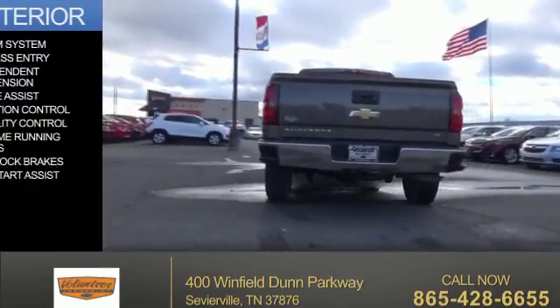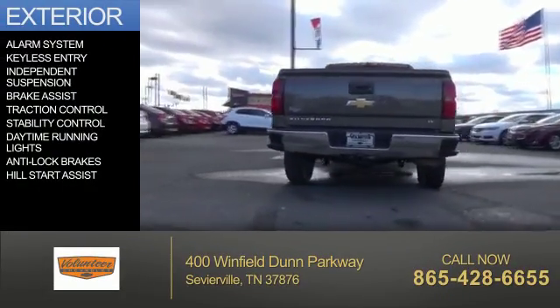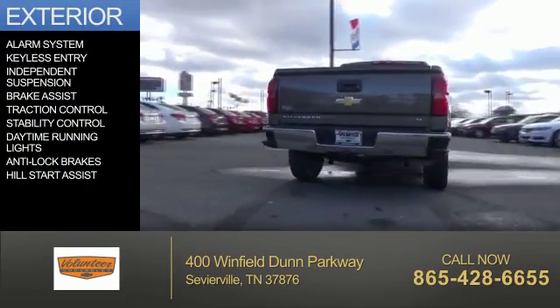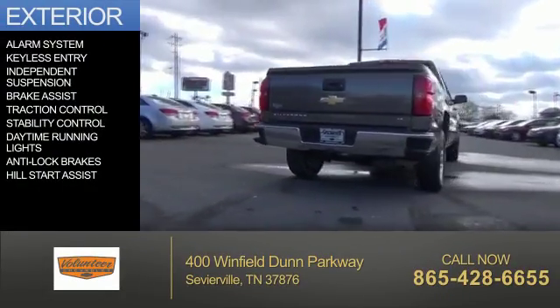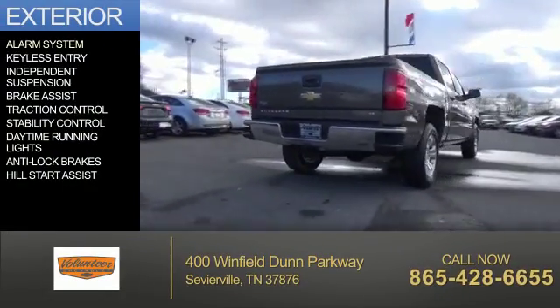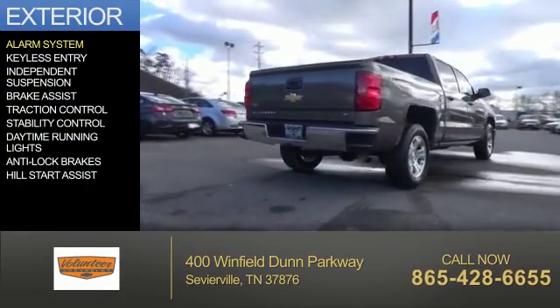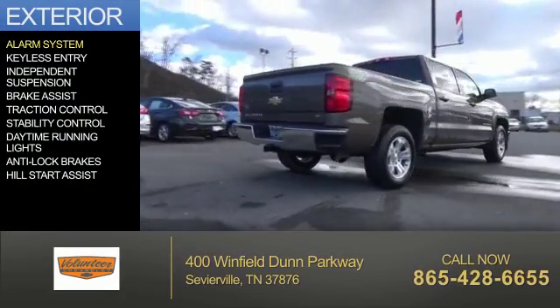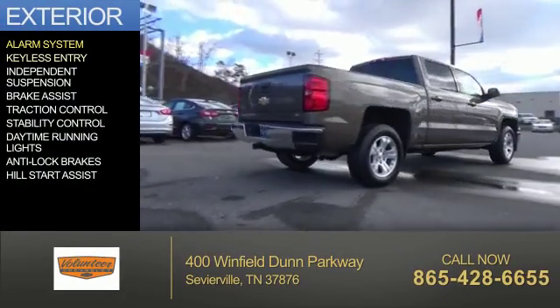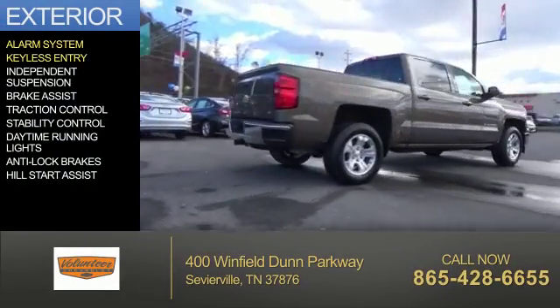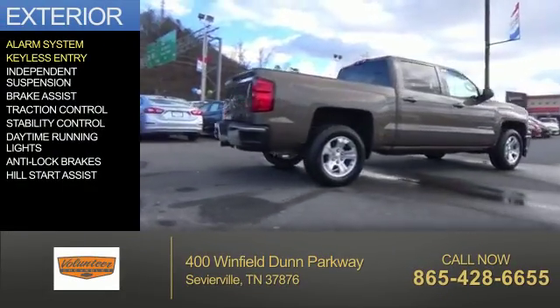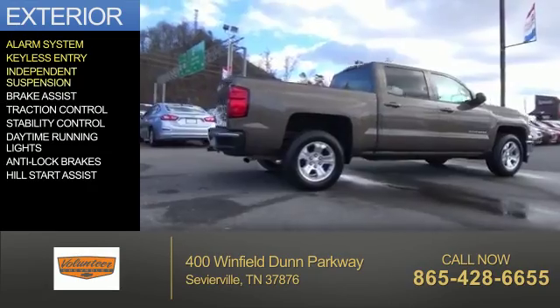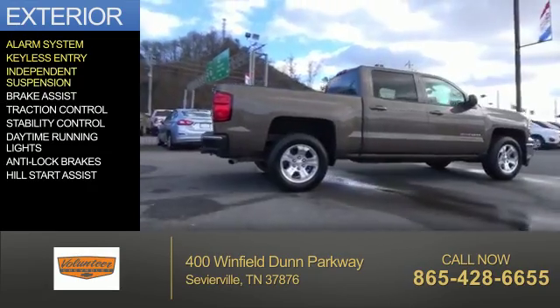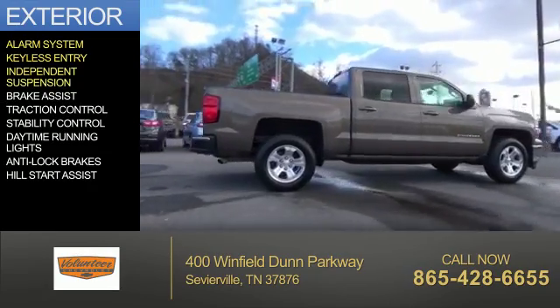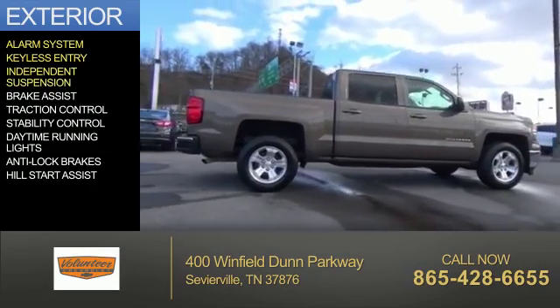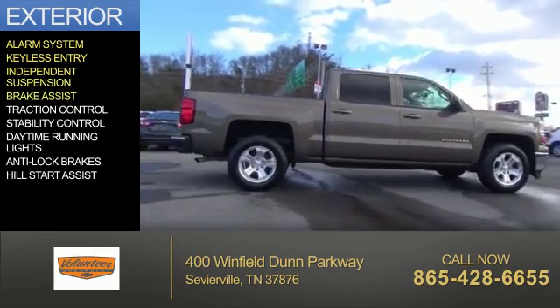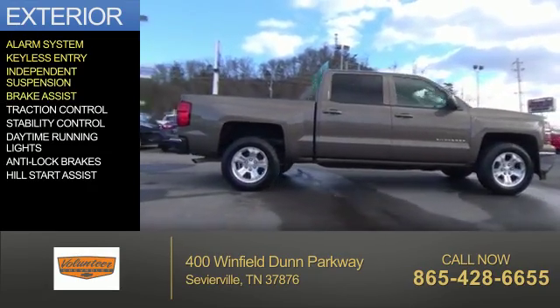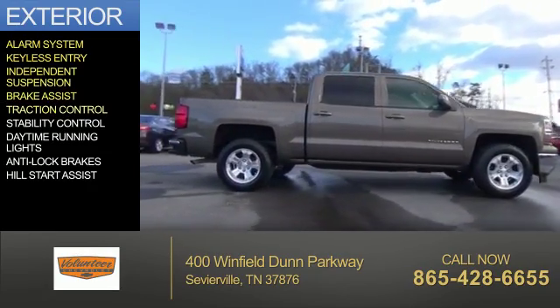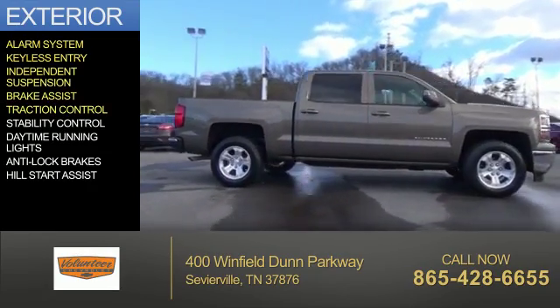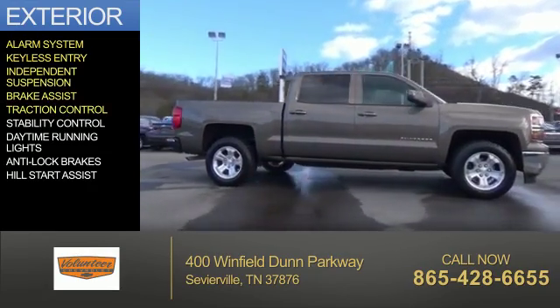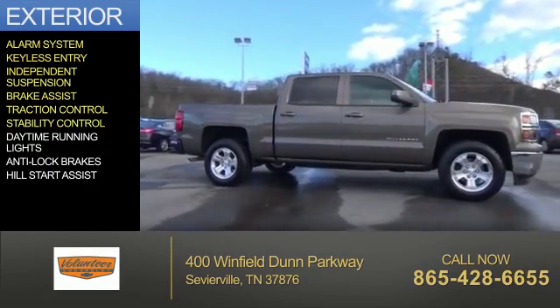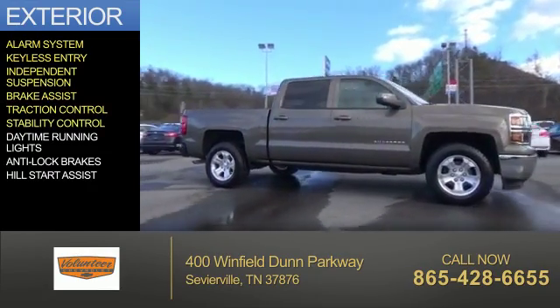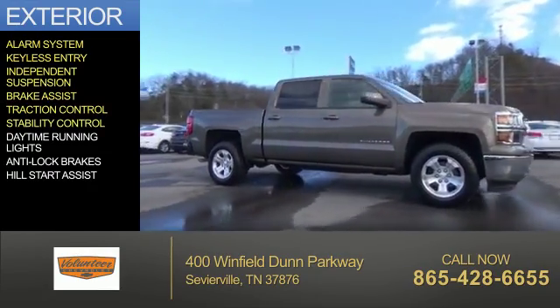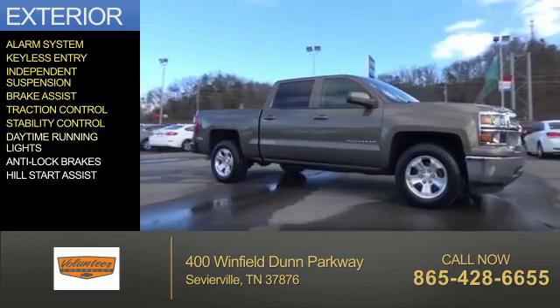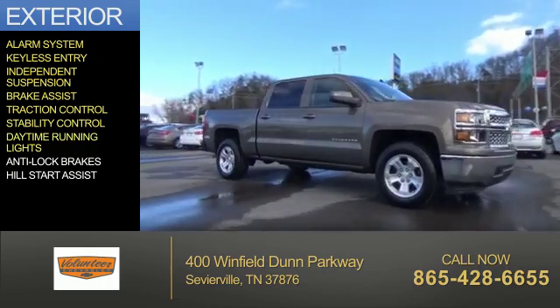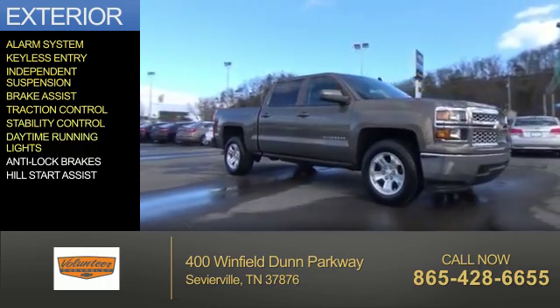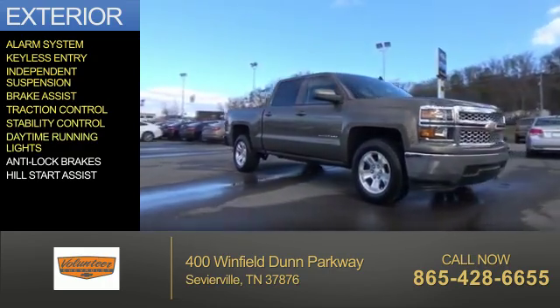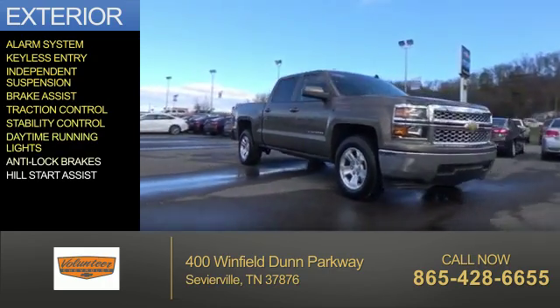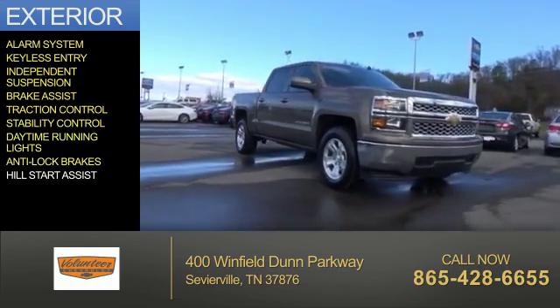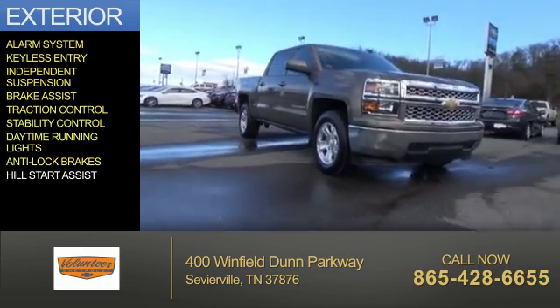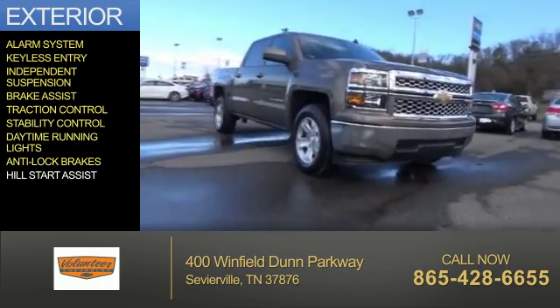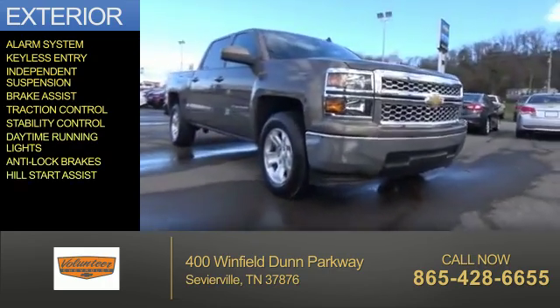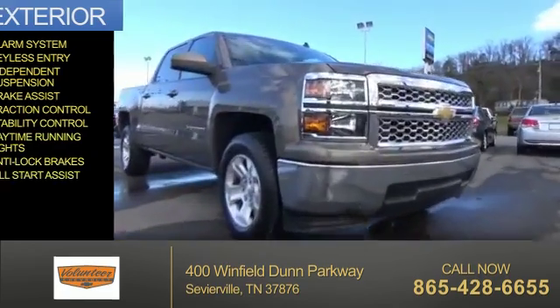The features include an alarm system, keyless entry, independent suspension, brake assist, traction control, stability control, daytime running lights, anti-lock brakes, and hill start assist.